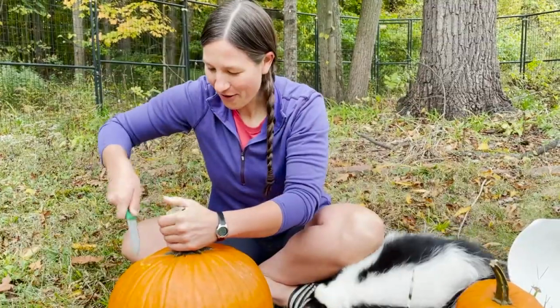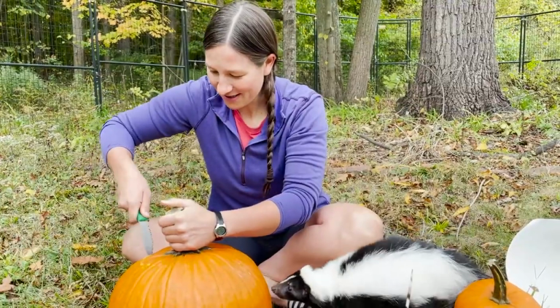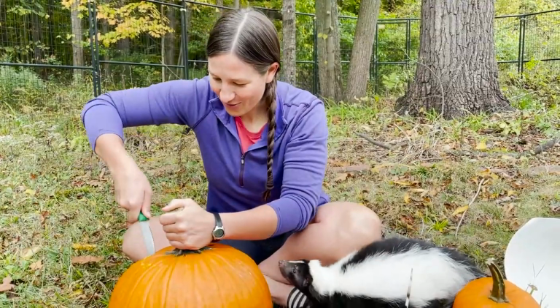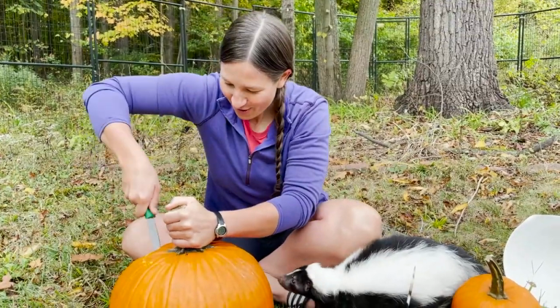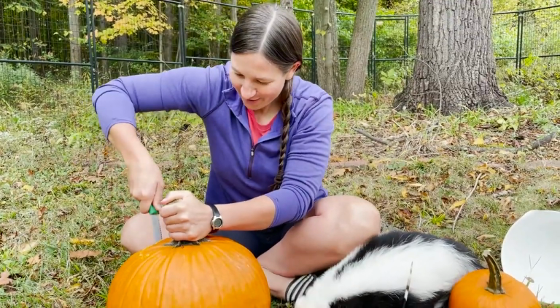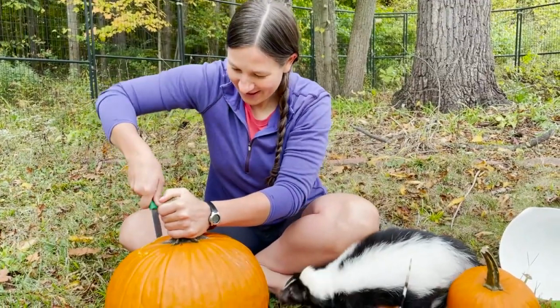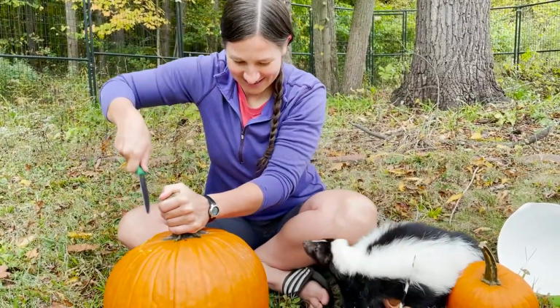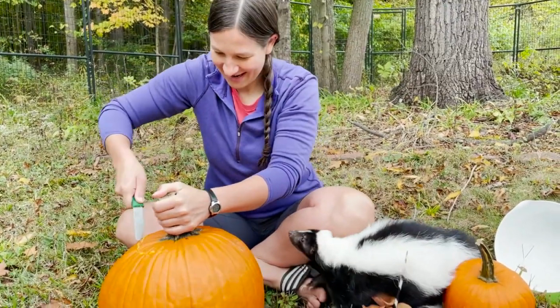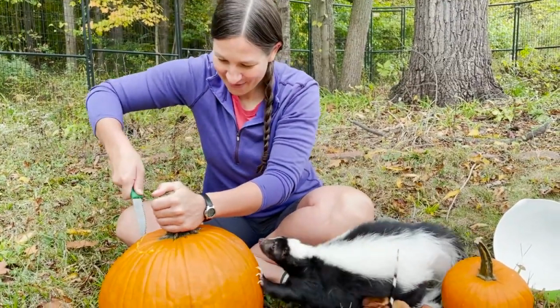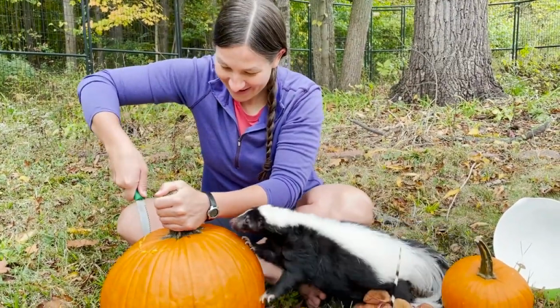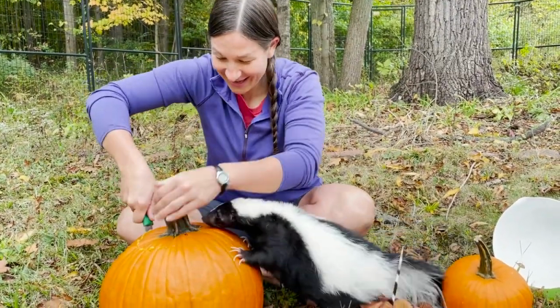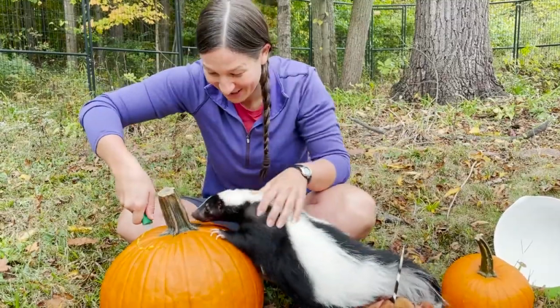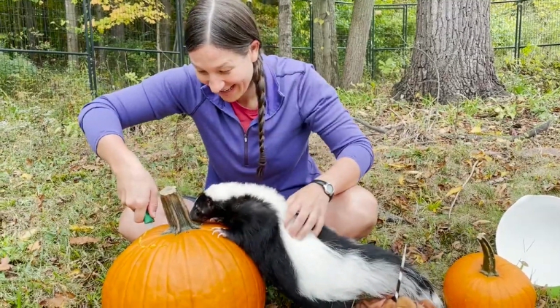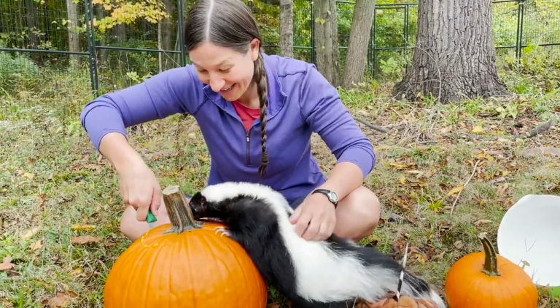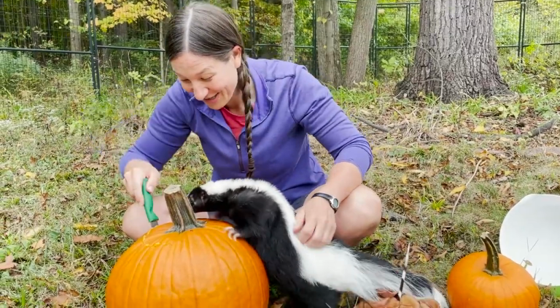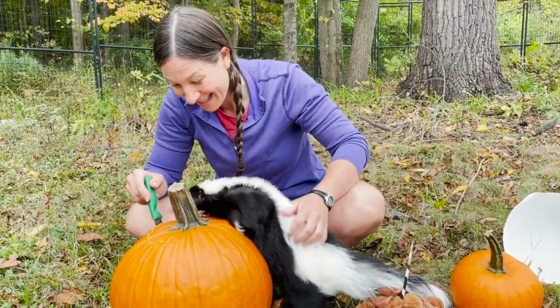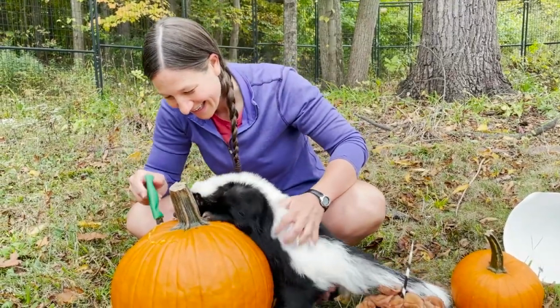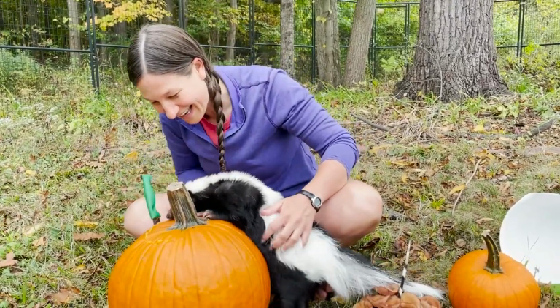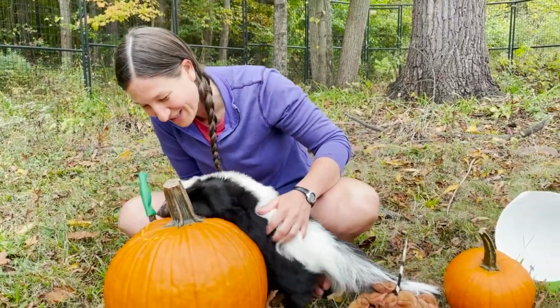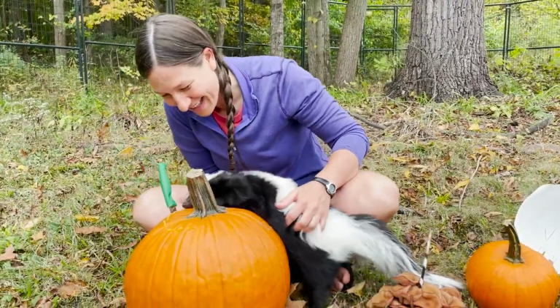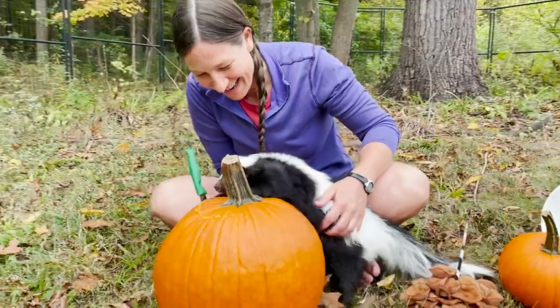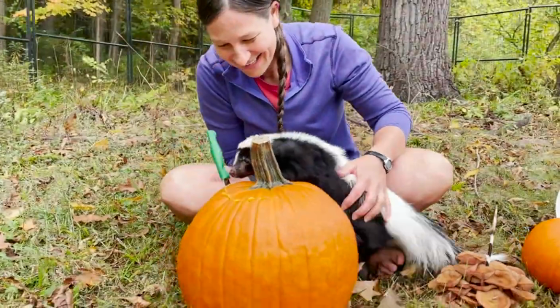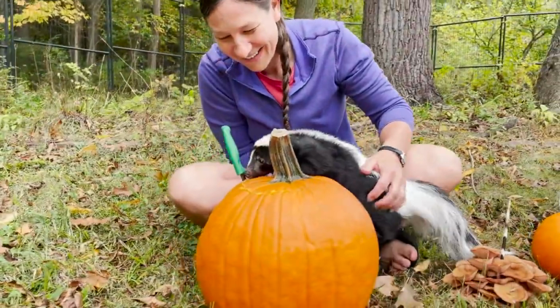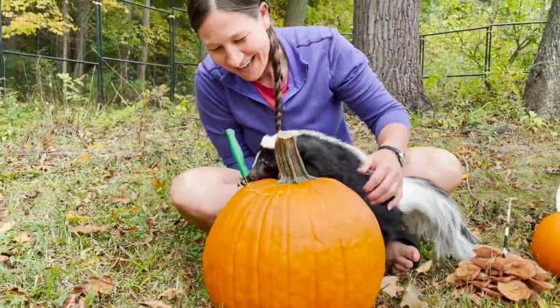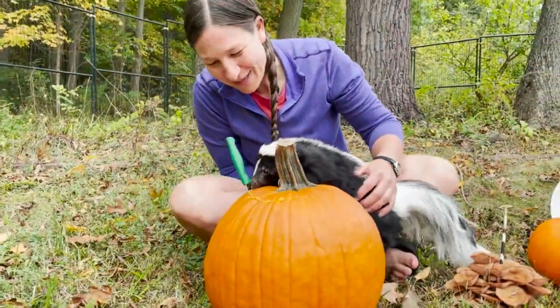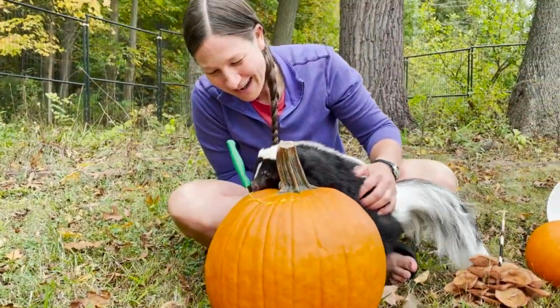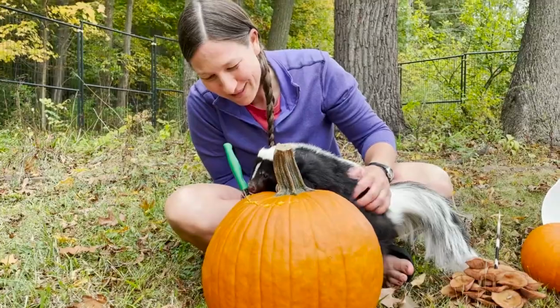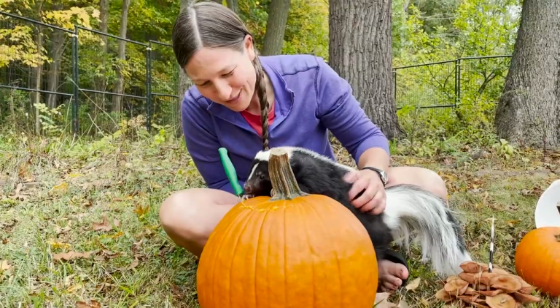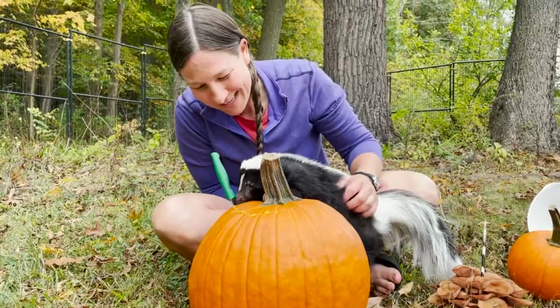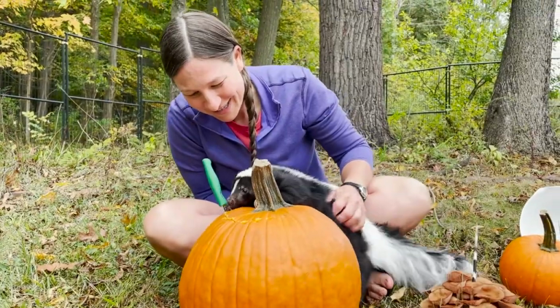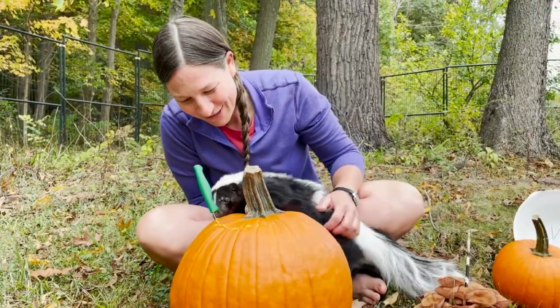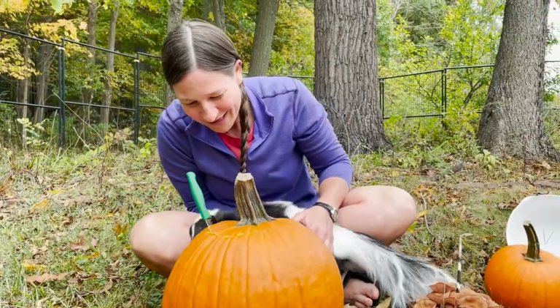Marv is gonna go hog wild for the inside. Do you smell it now? You smell it now, don't you? We'll keep that knife in there for just a second so you don't hurt yourself.